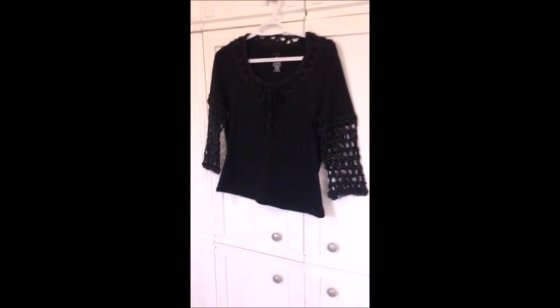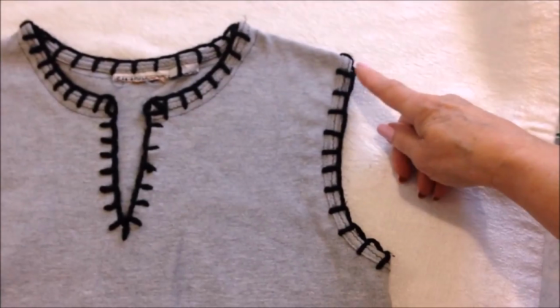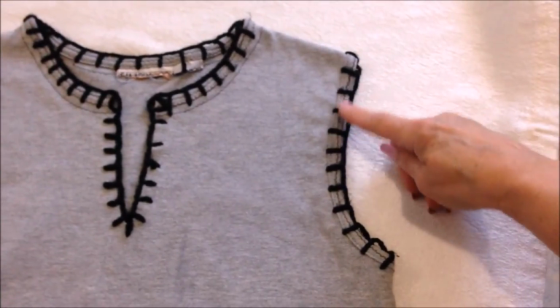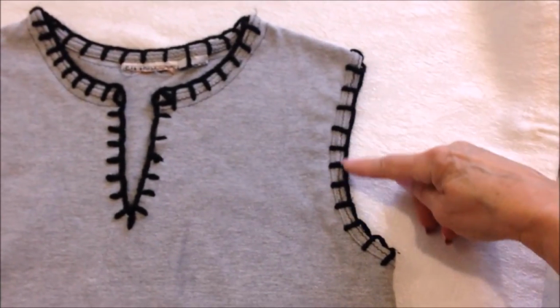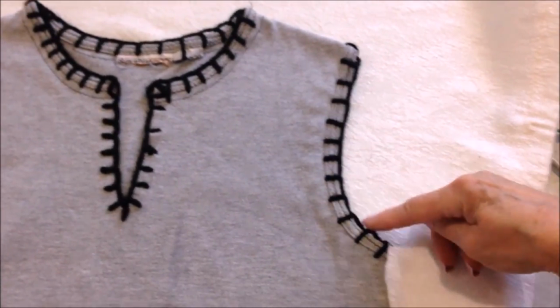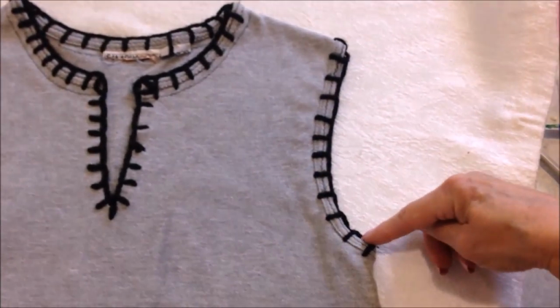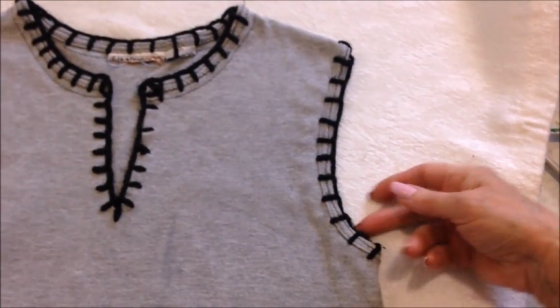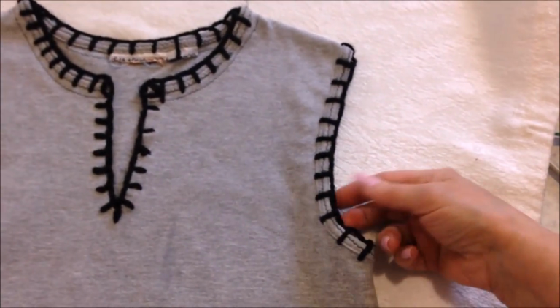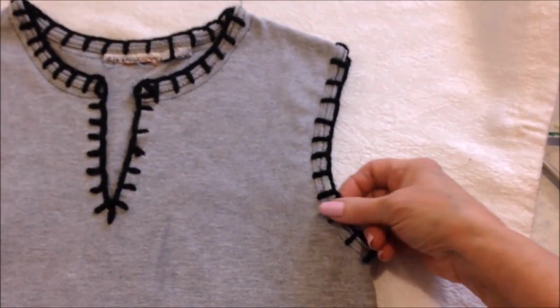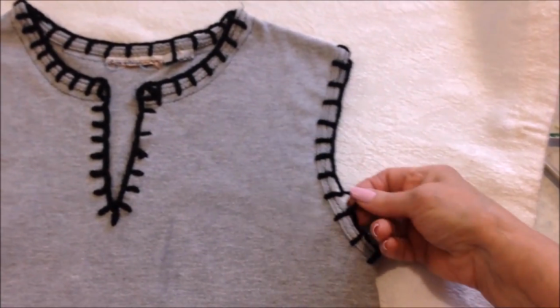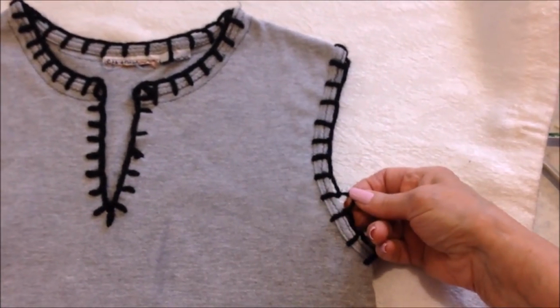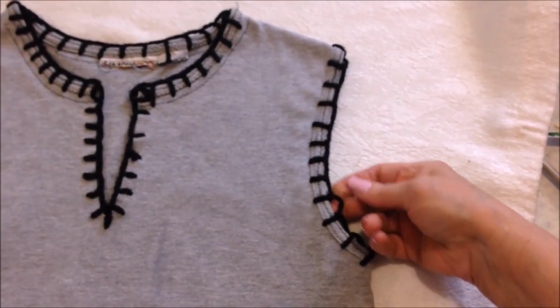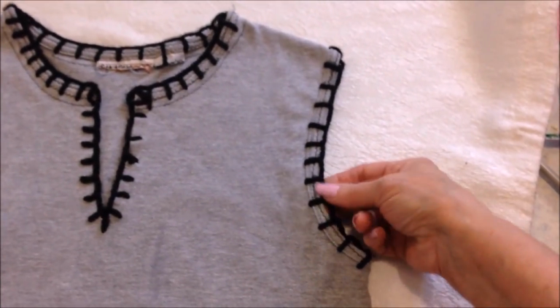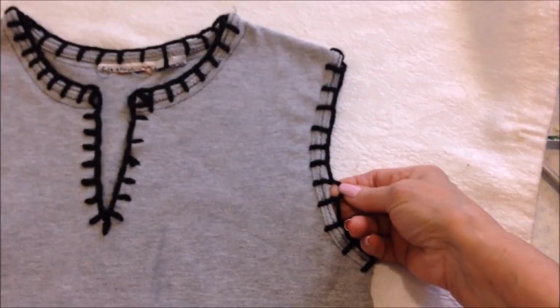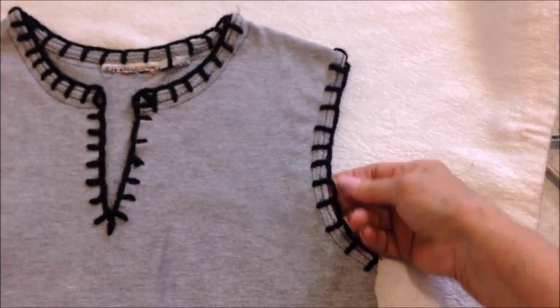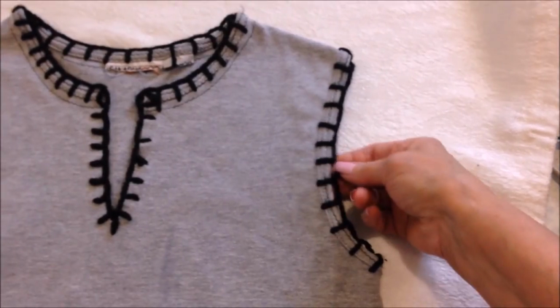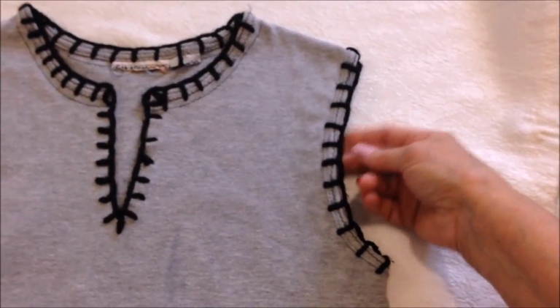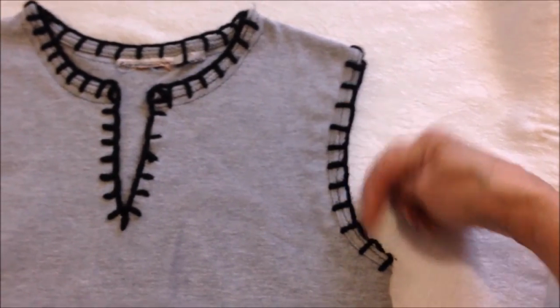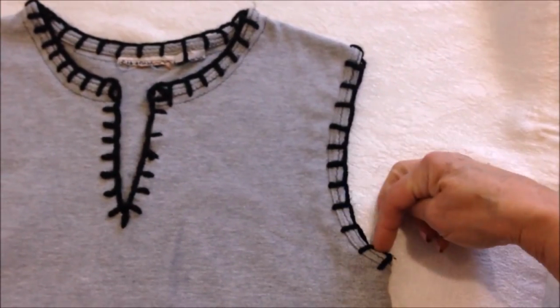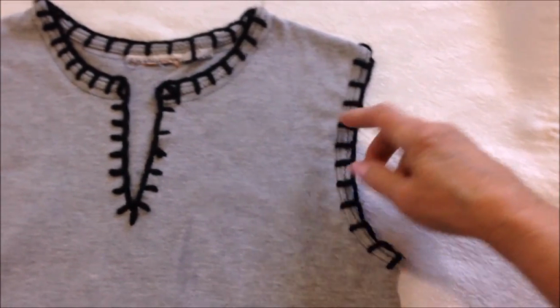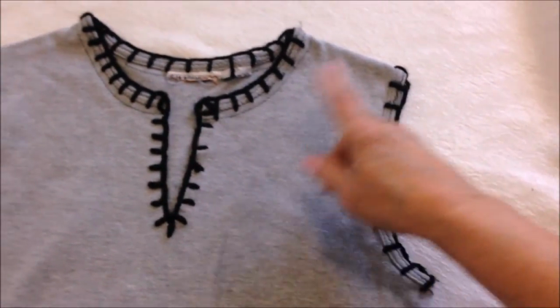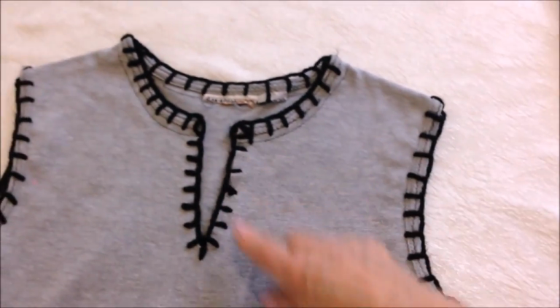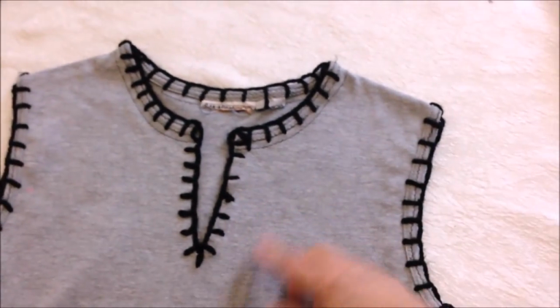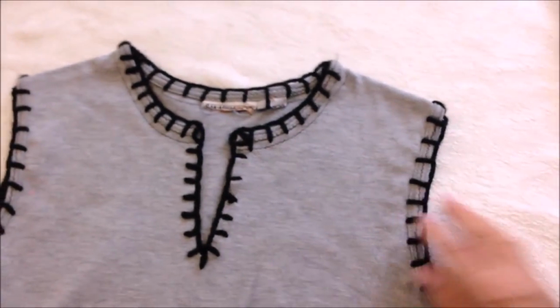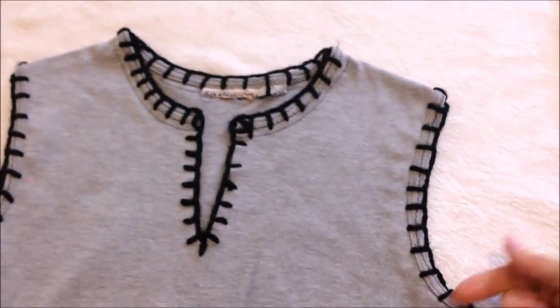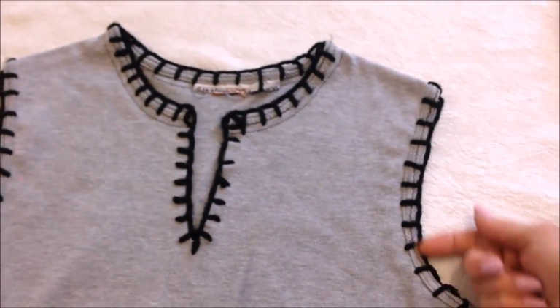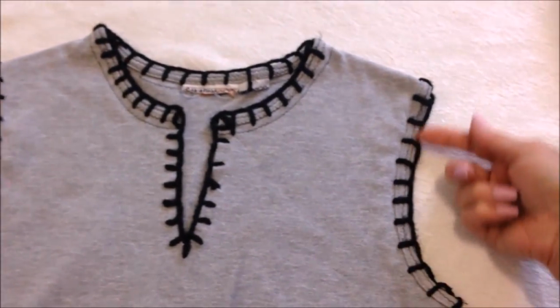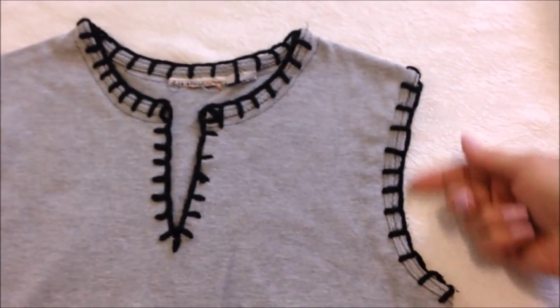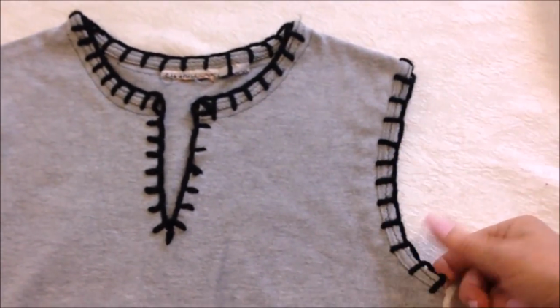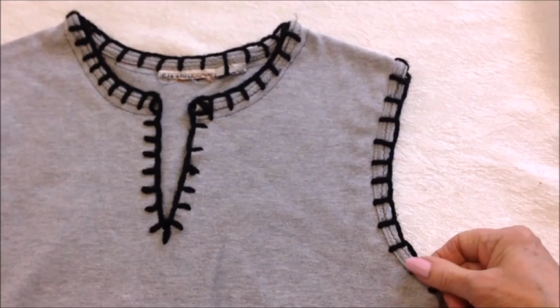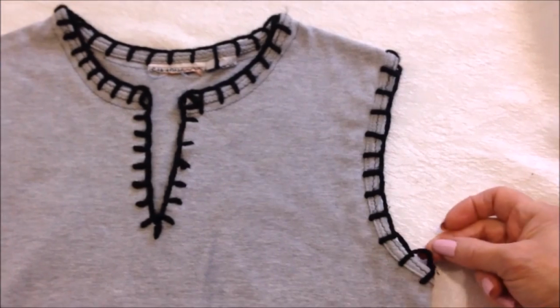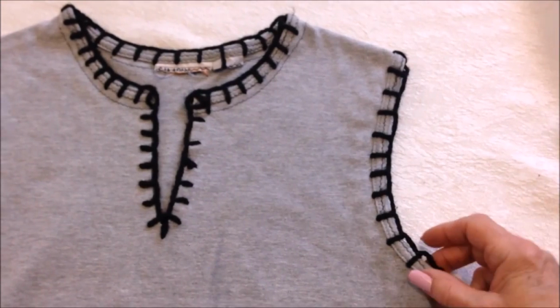You could do this to sleeveless shirts as well, by just adding a blanket stitch all the way around your openings and then crocheting directly onto your stitches.